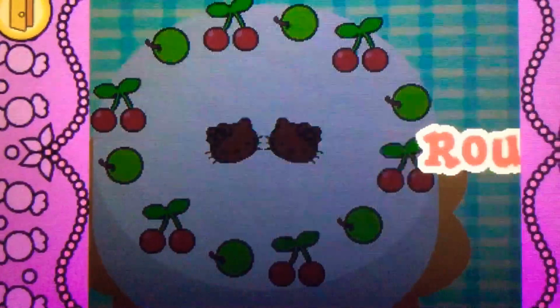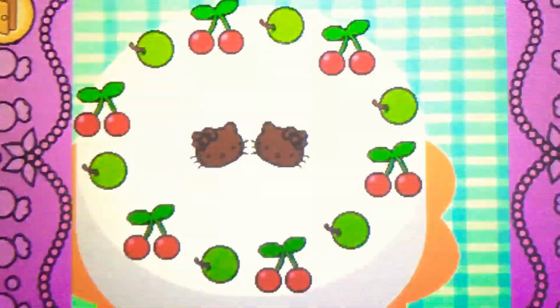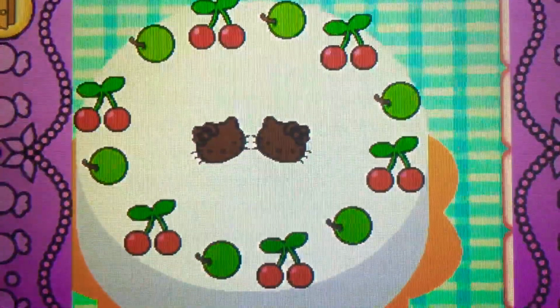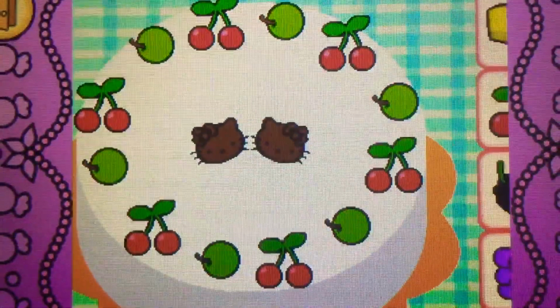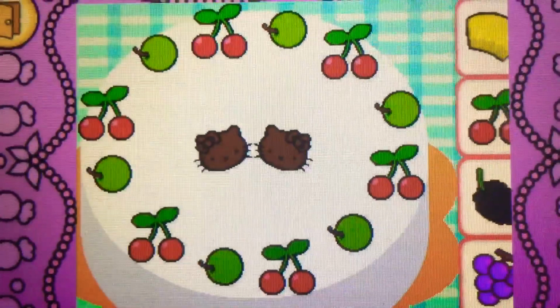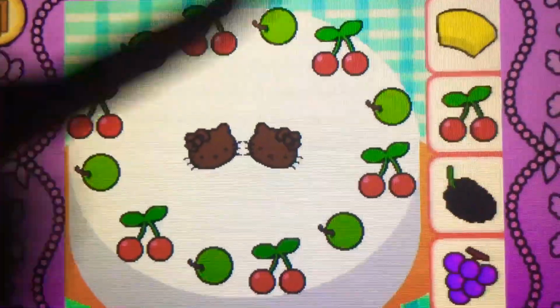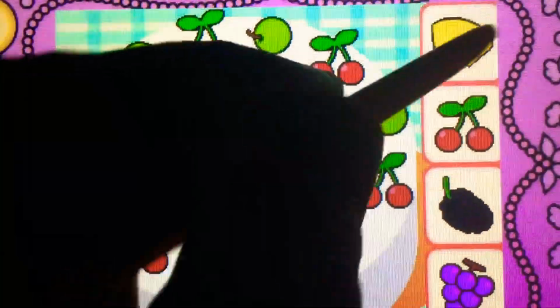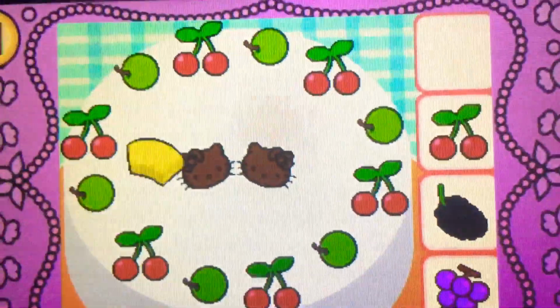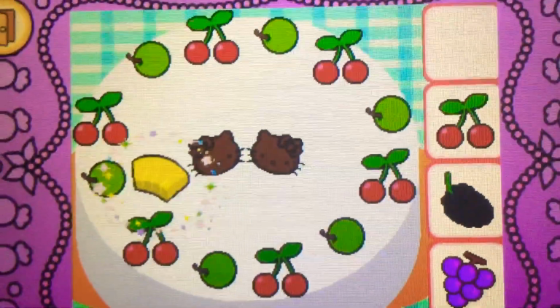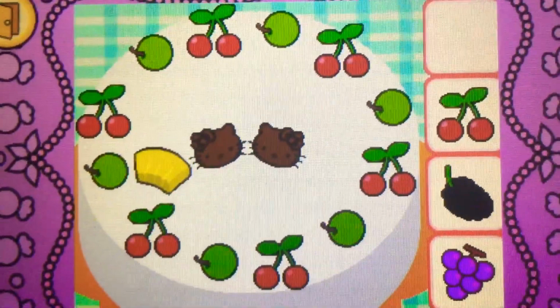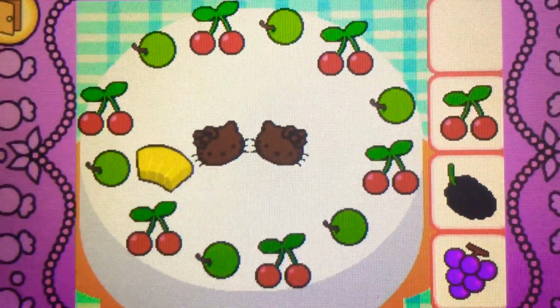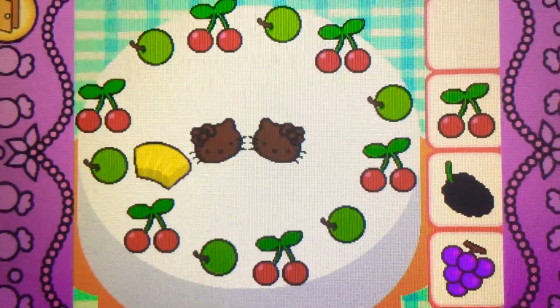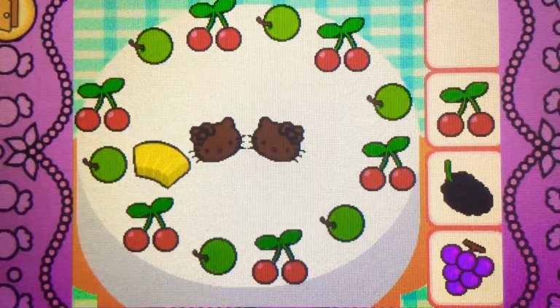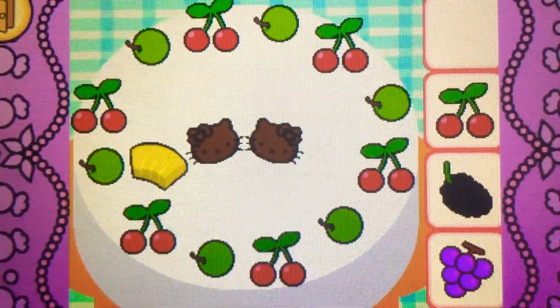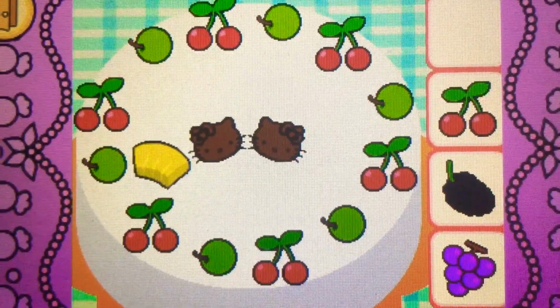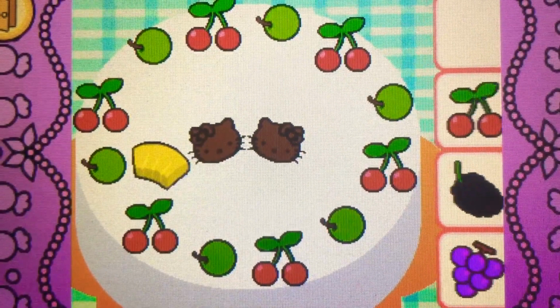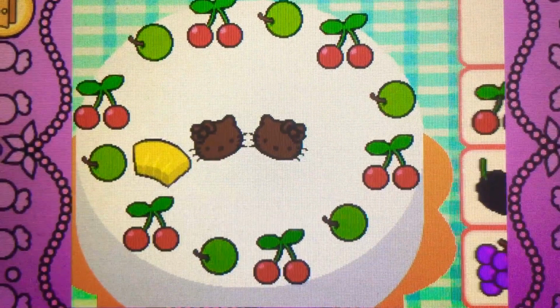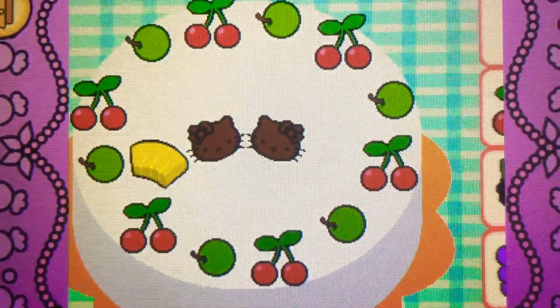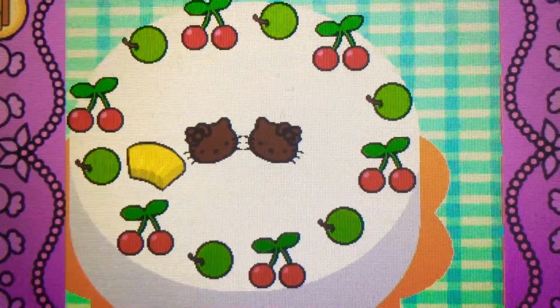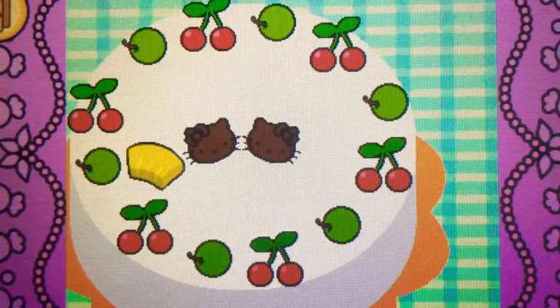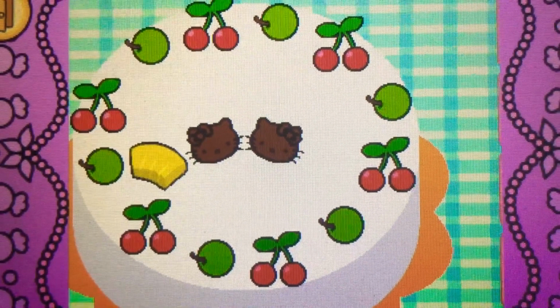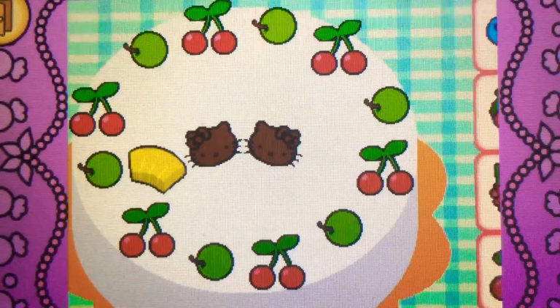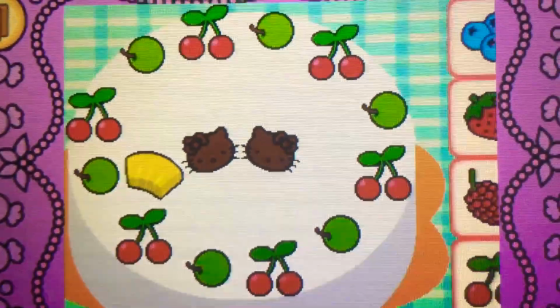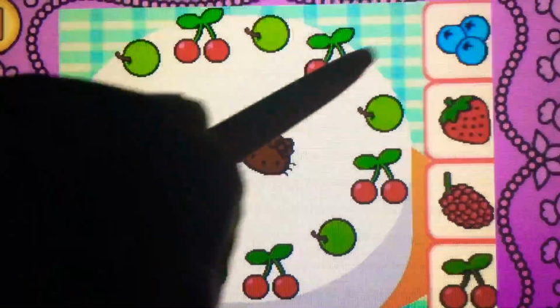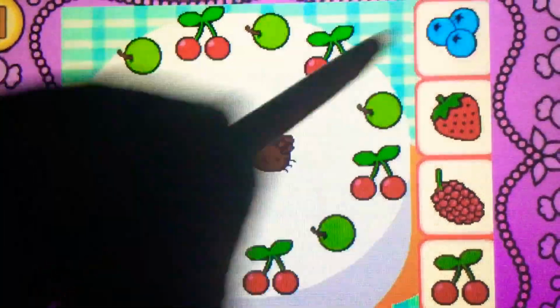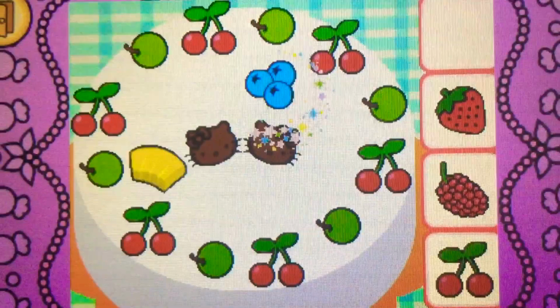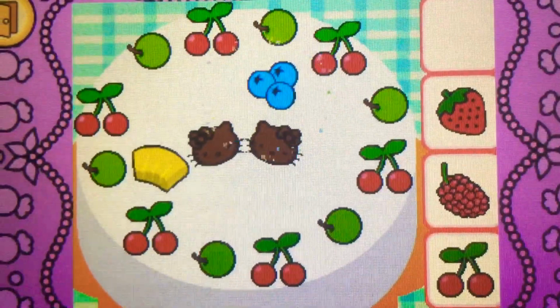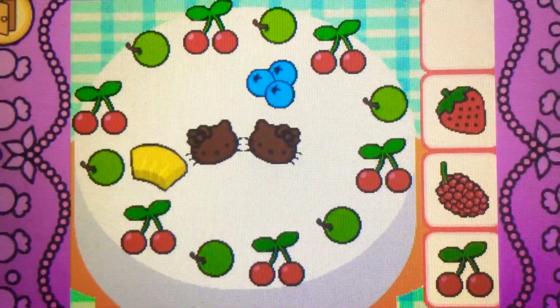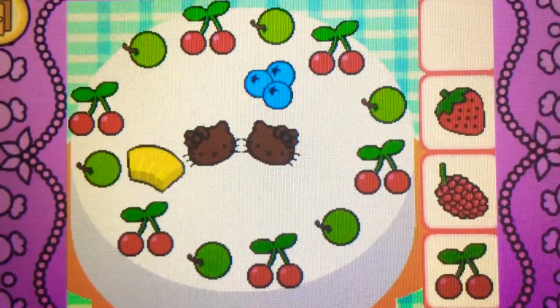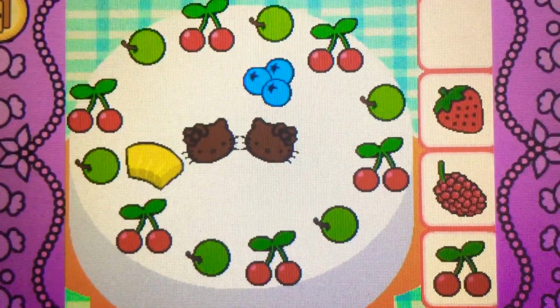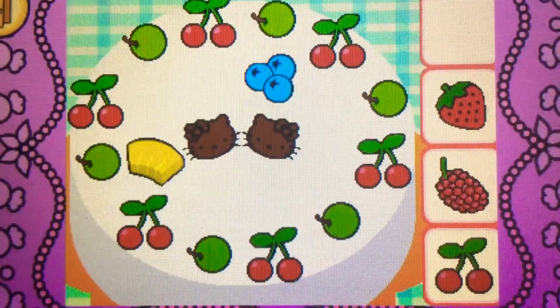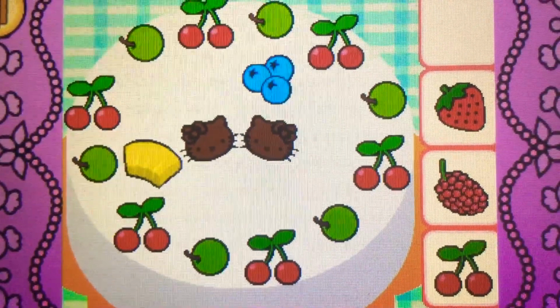Drag the pineapple on top of the cake. Correct. It's pineapple. It's yellow. Drag the blueberries on top of the cake. Yes, they're blueberries. They're blue.